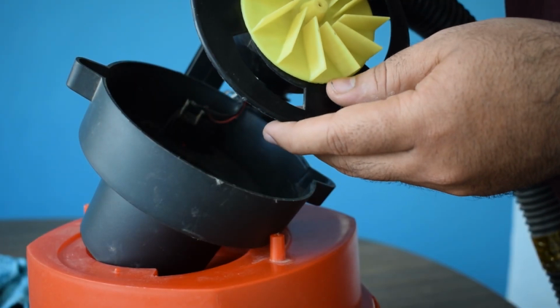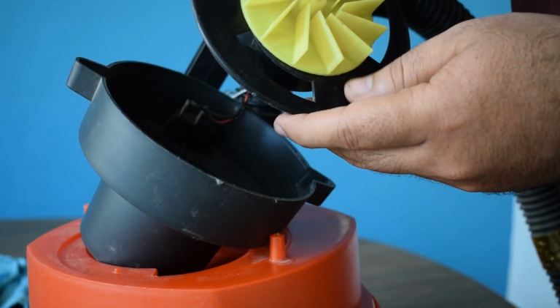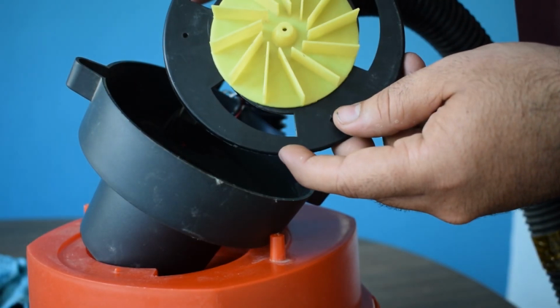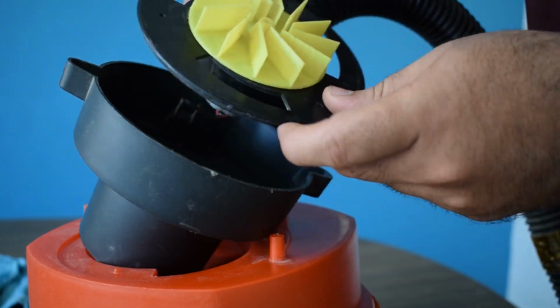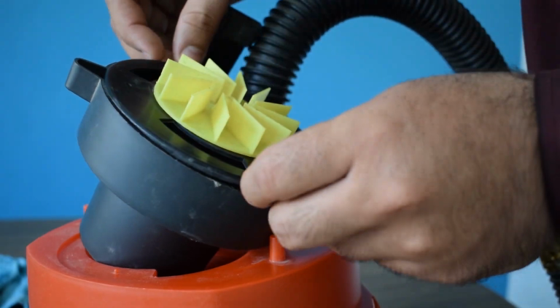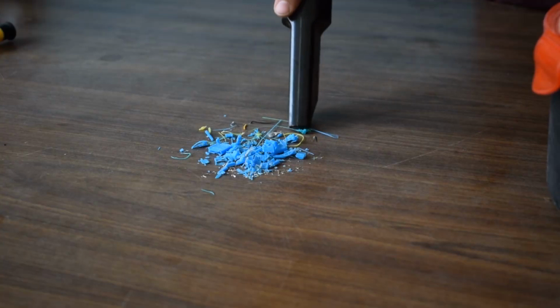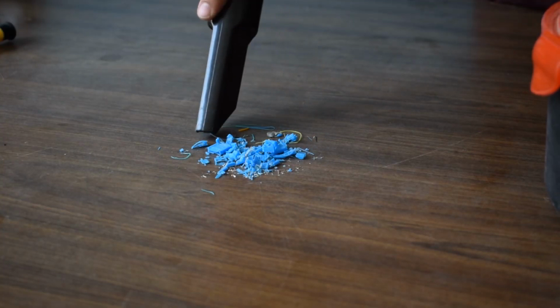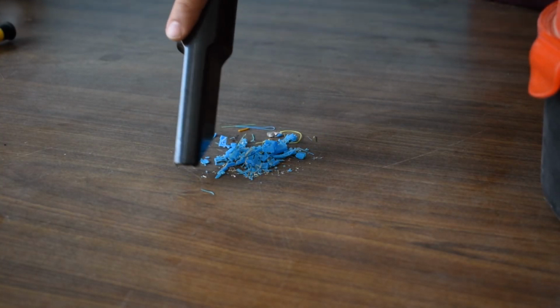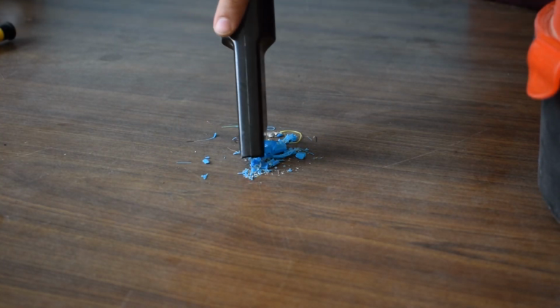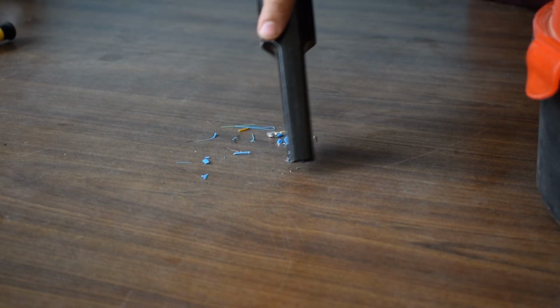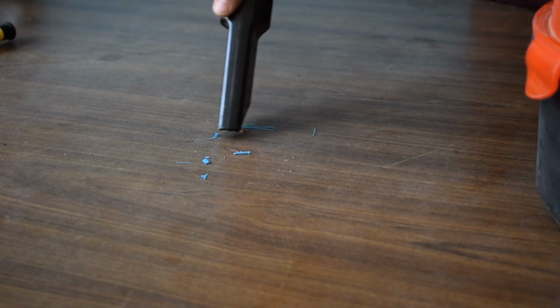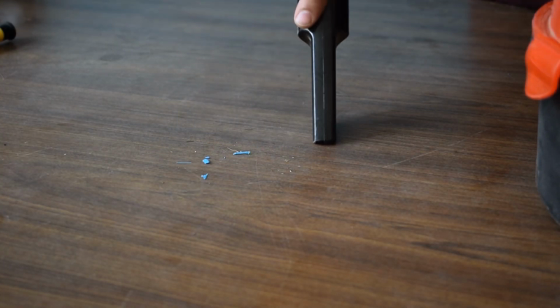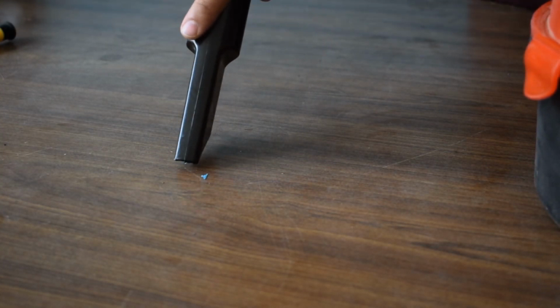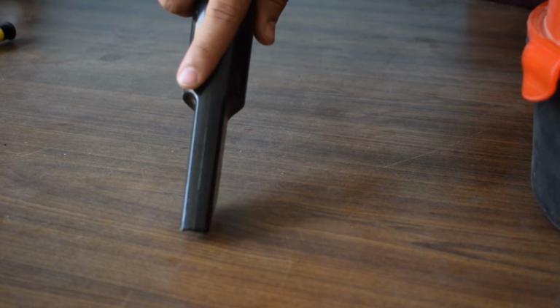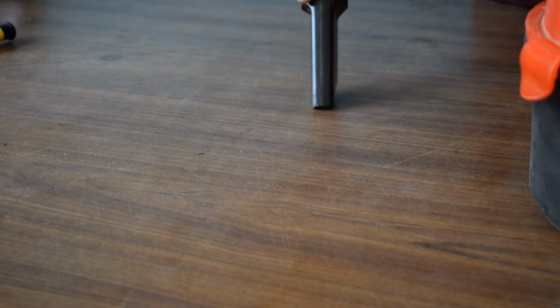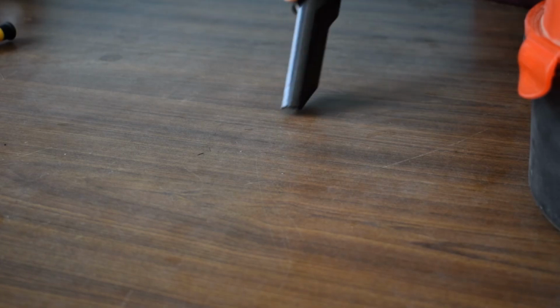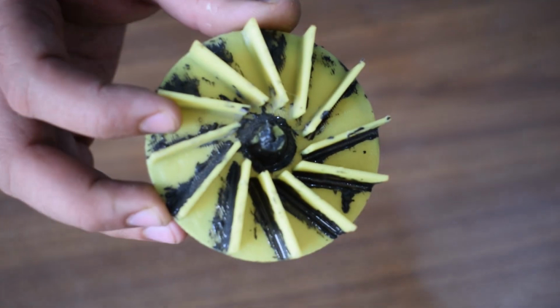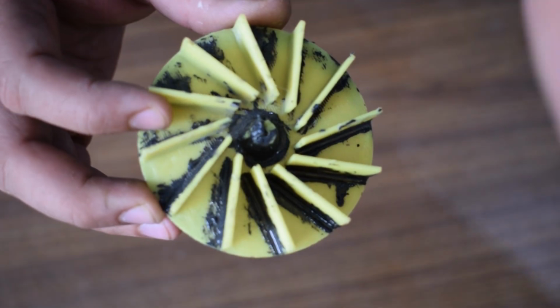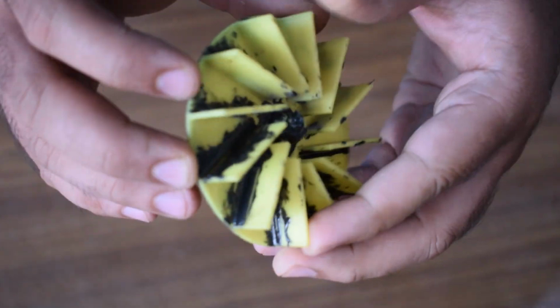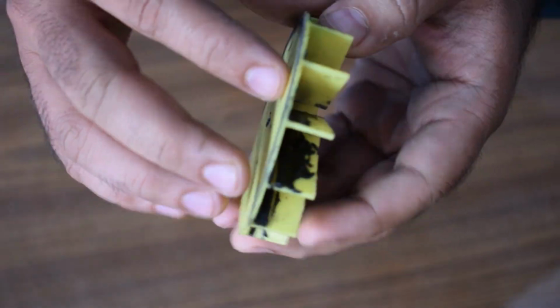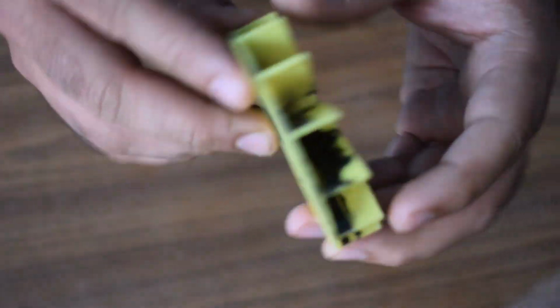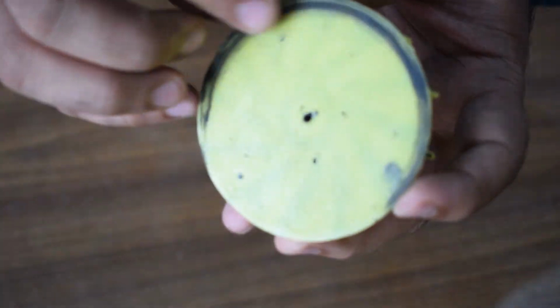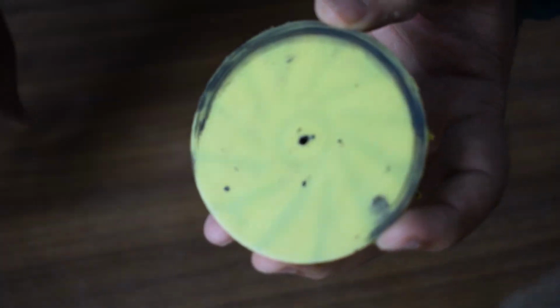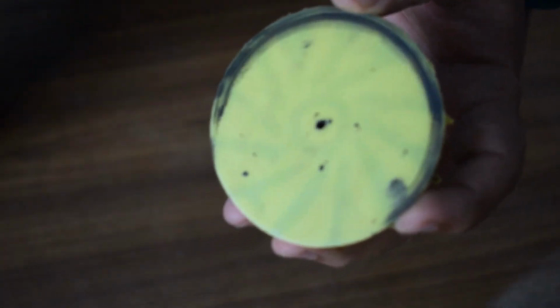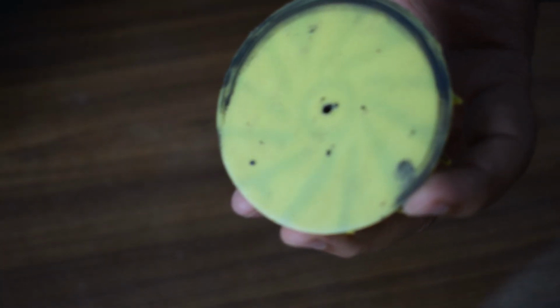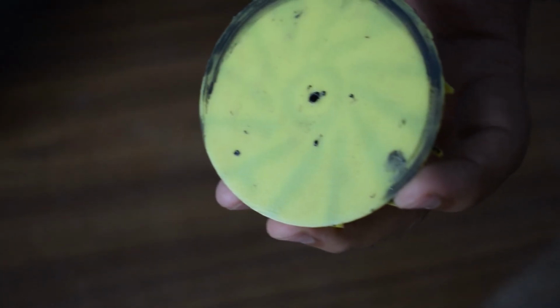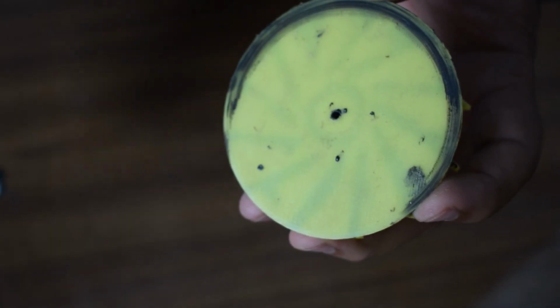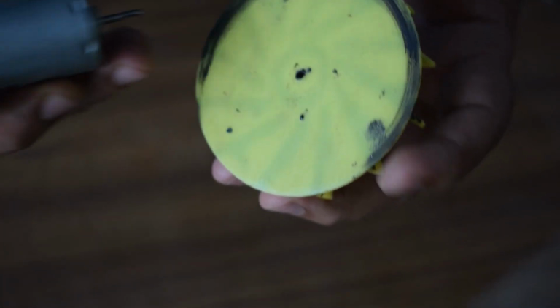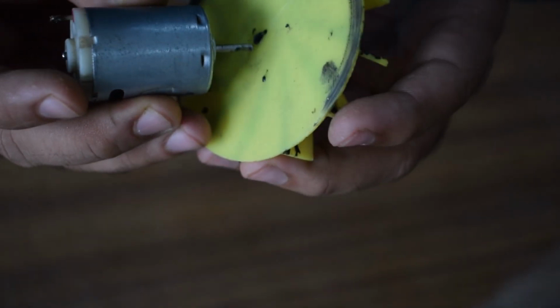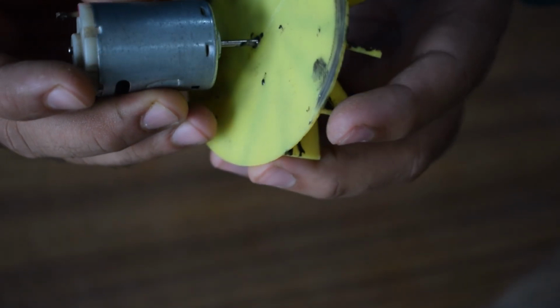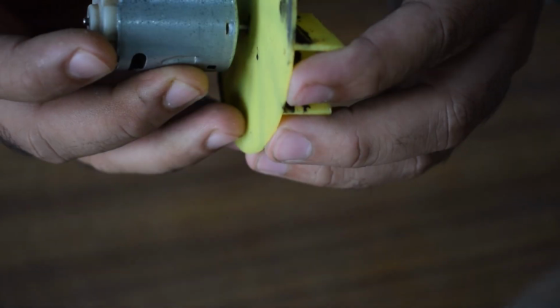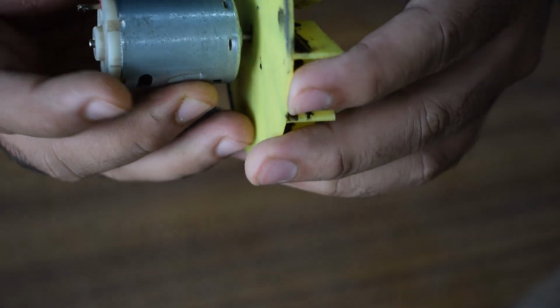In the last video, I showed how I designed and 3D printed an impeller for a car vacuum cleaner. It worked but just for a while. Every time I used some sort of addition to hold it in place, they would just fall off. The design of the vacuum cleaner was not very practical.